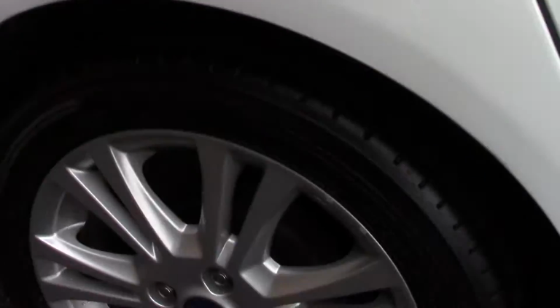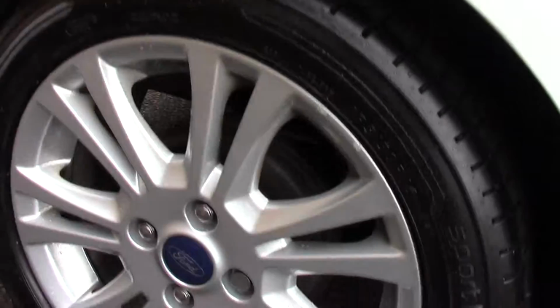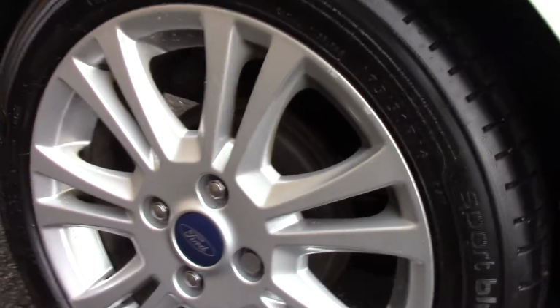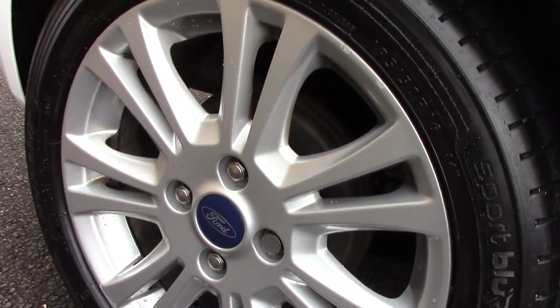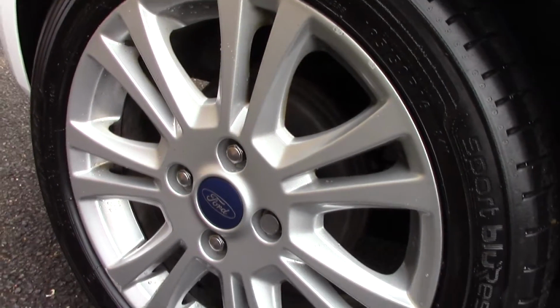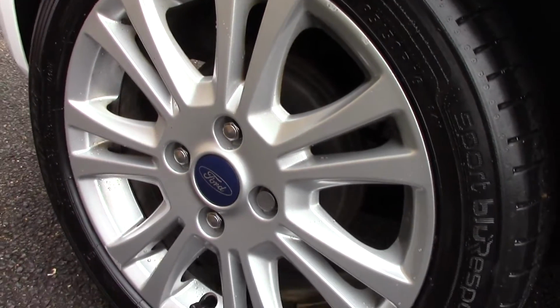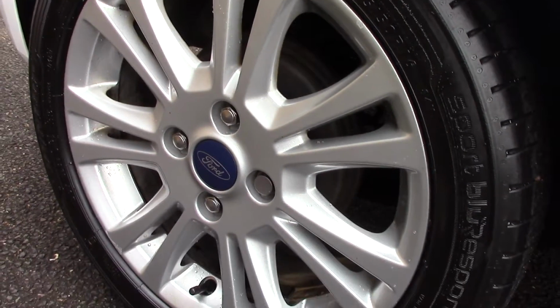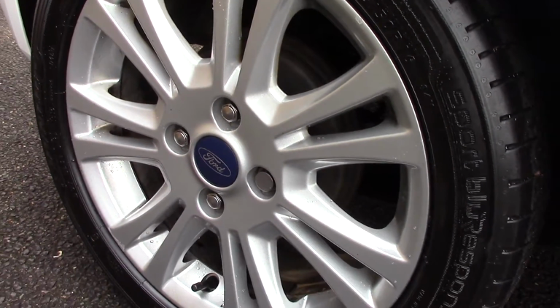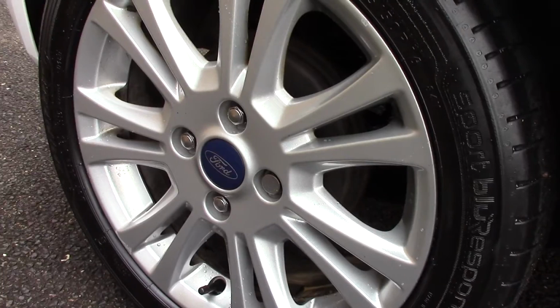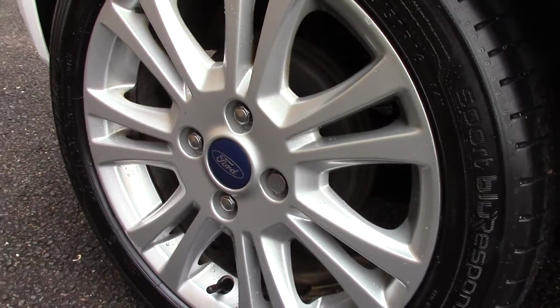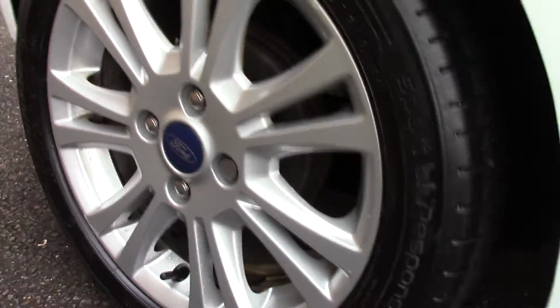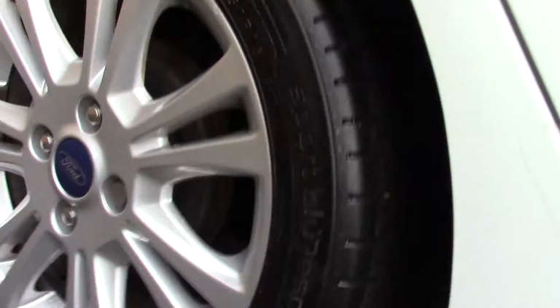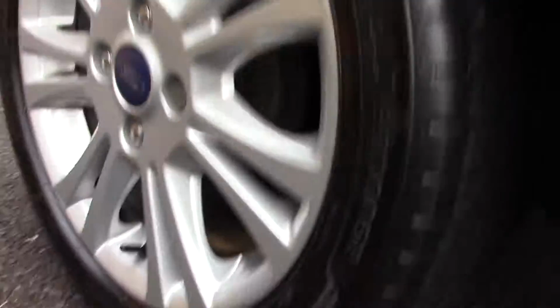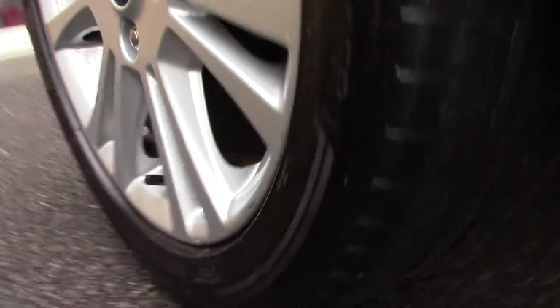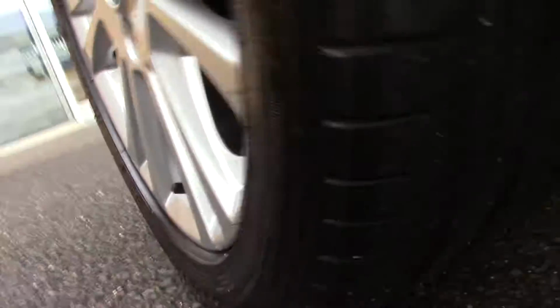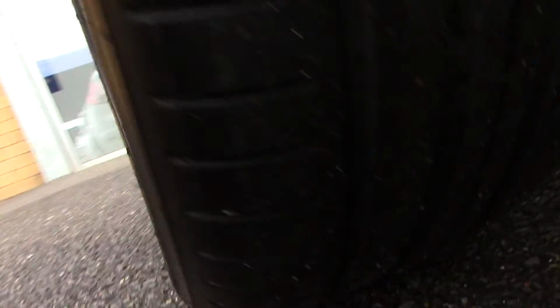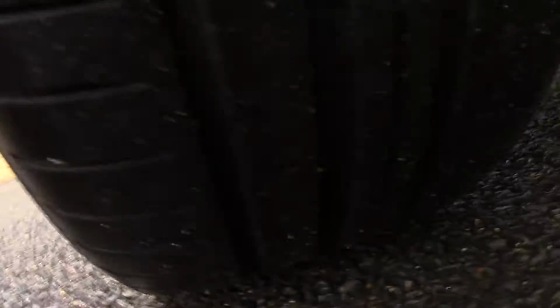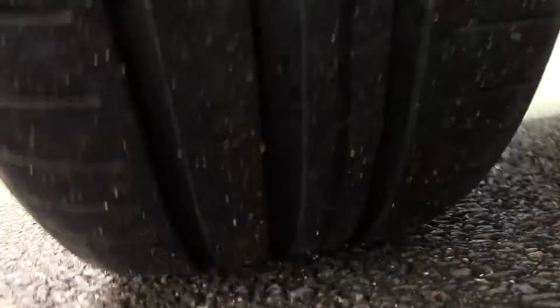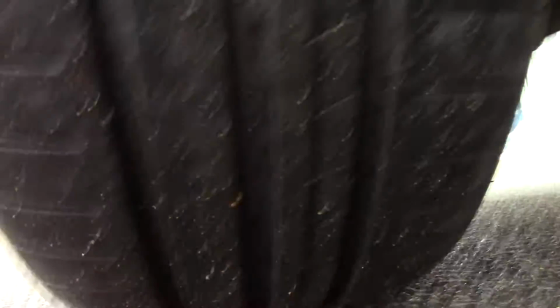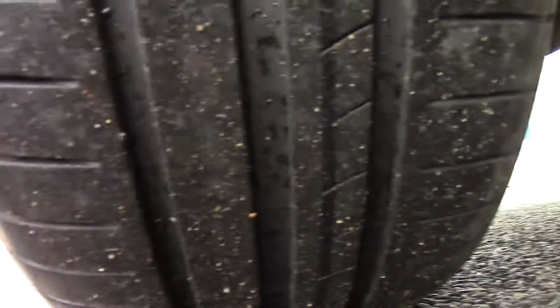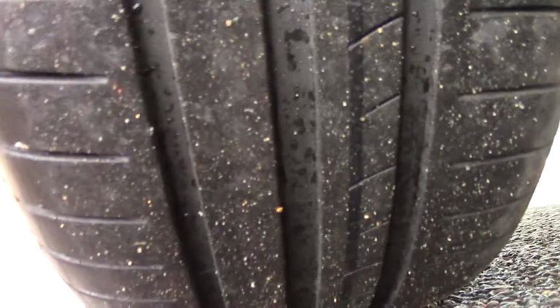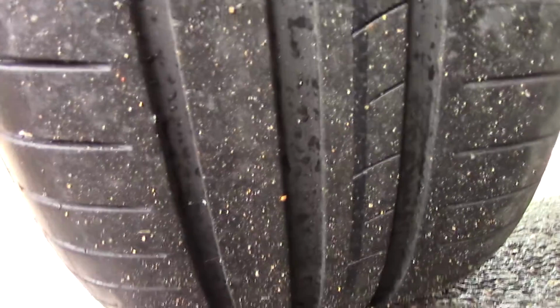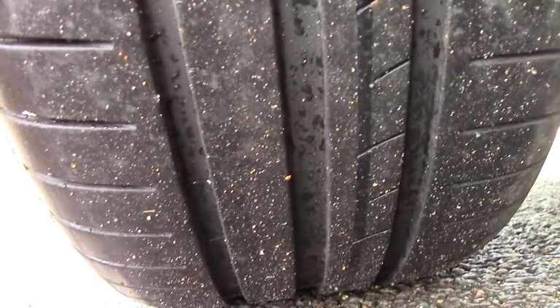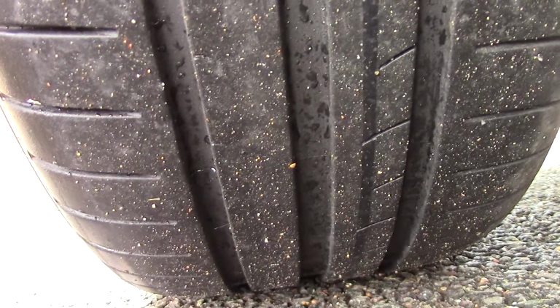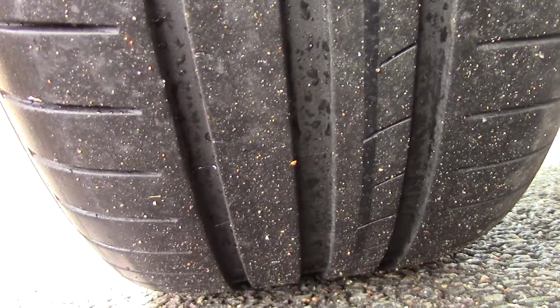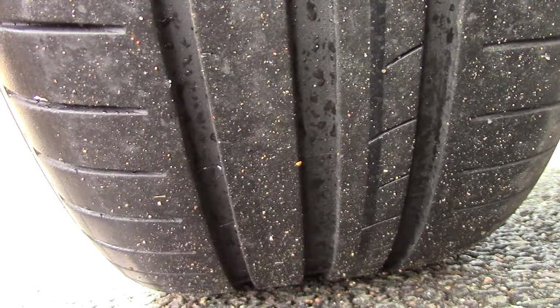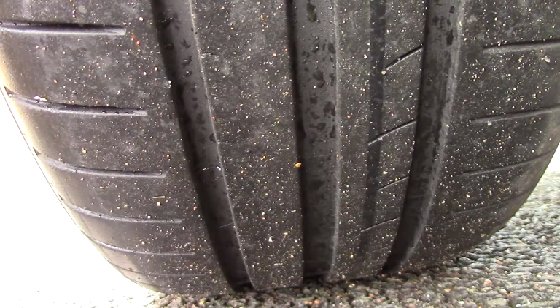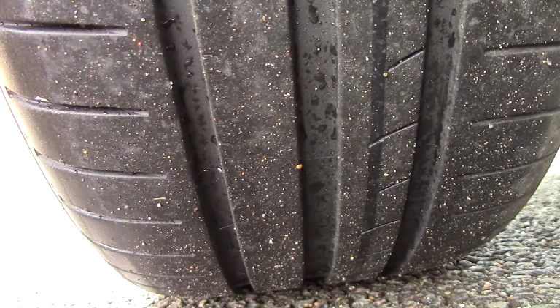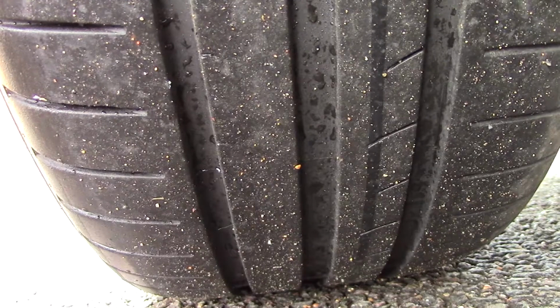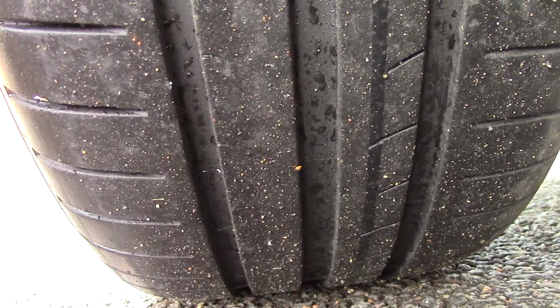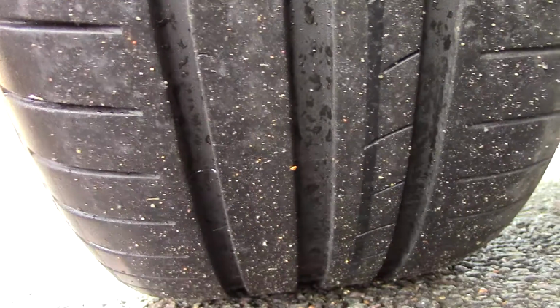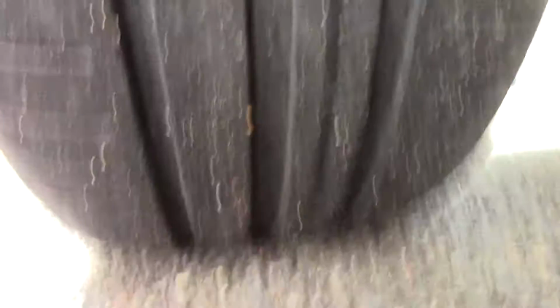Down here we can see the alloy wheels, and compared to a new tire which is 8mm, these are 7mm on the front and 4mm on the rear.